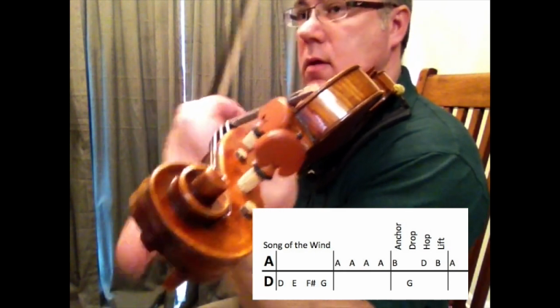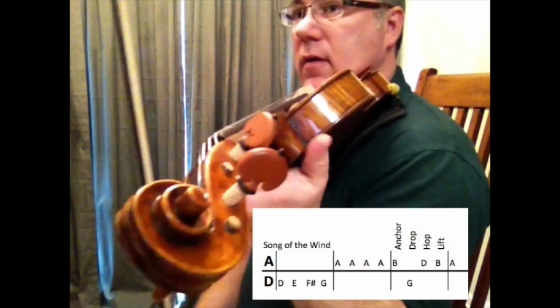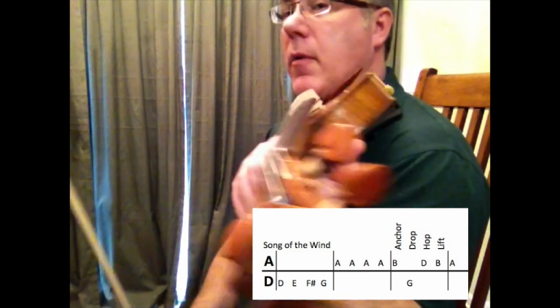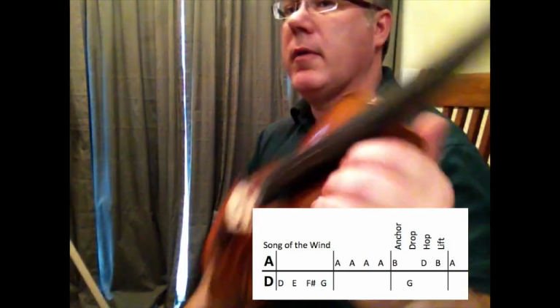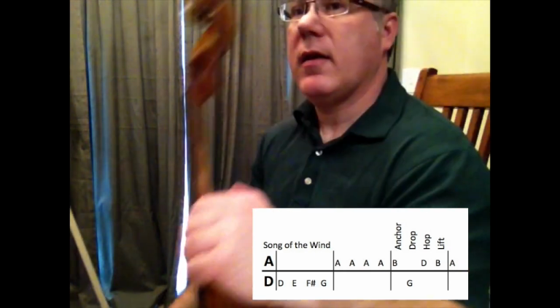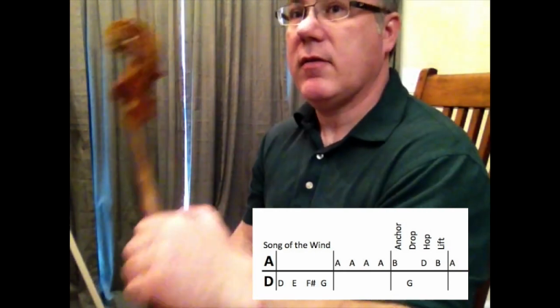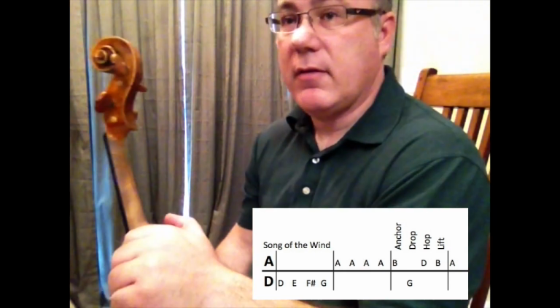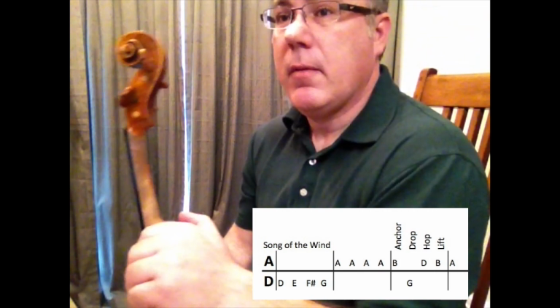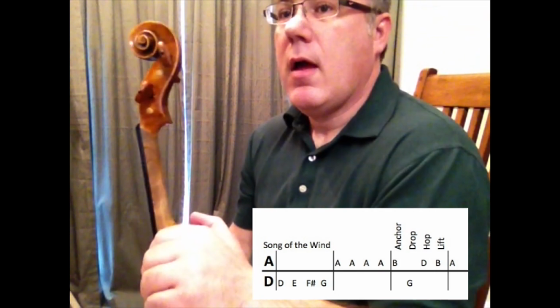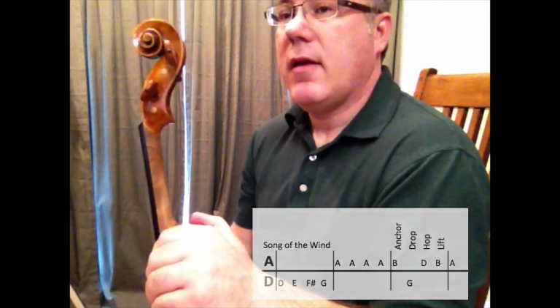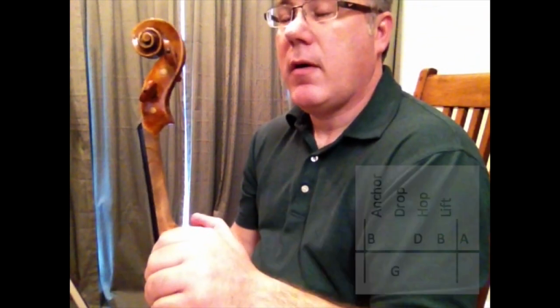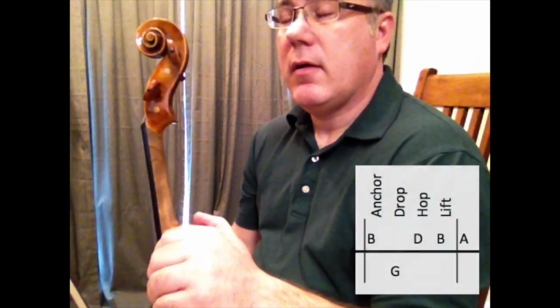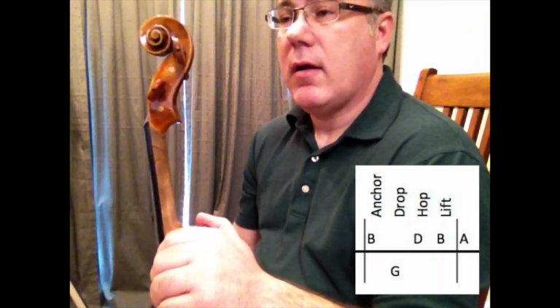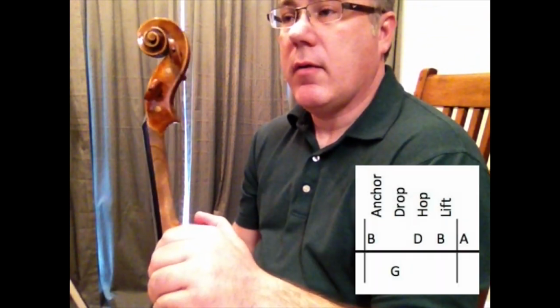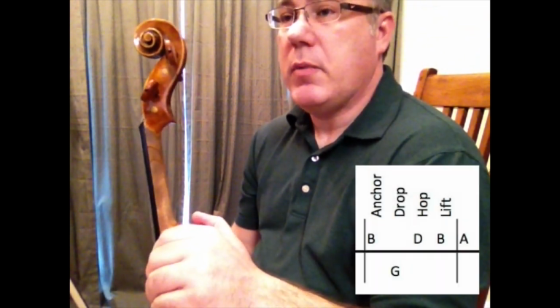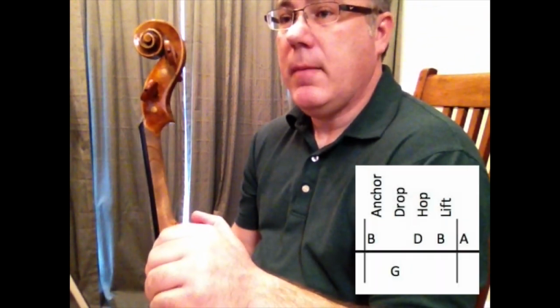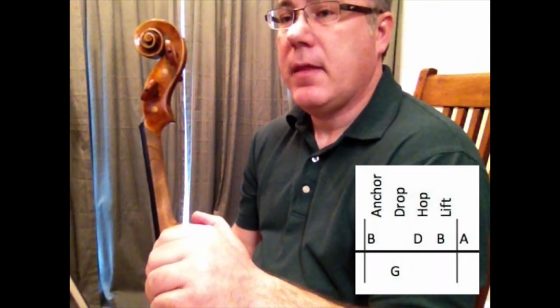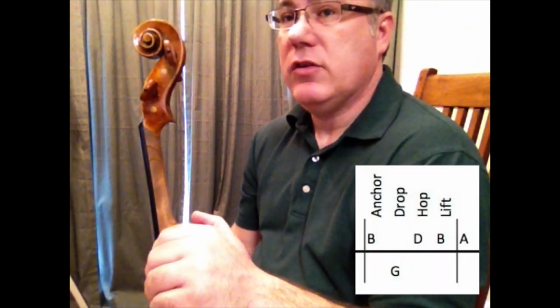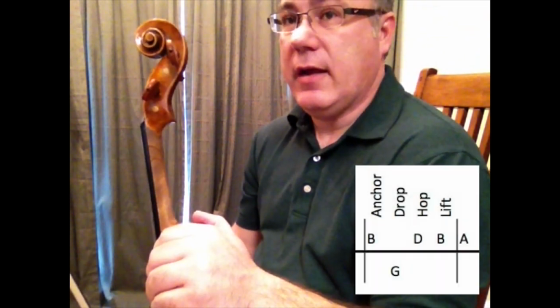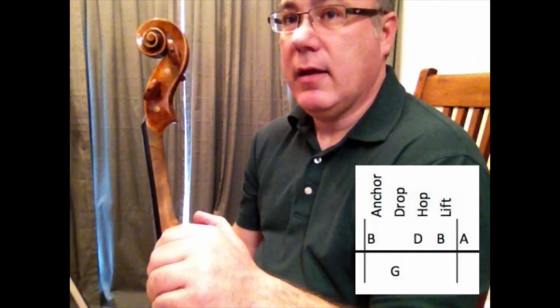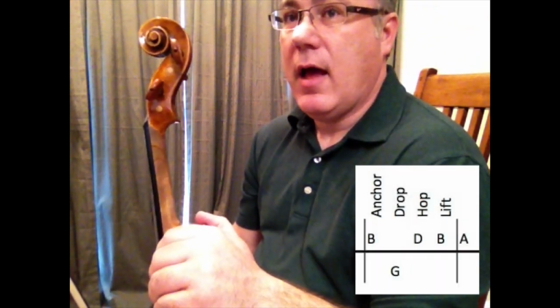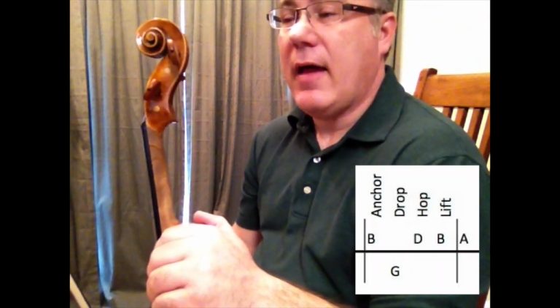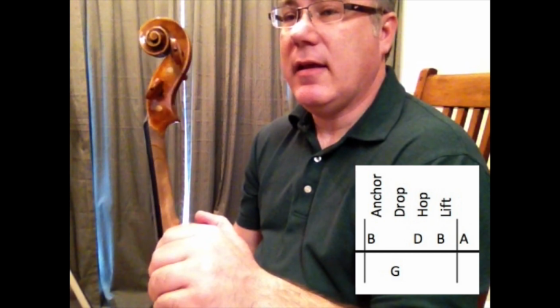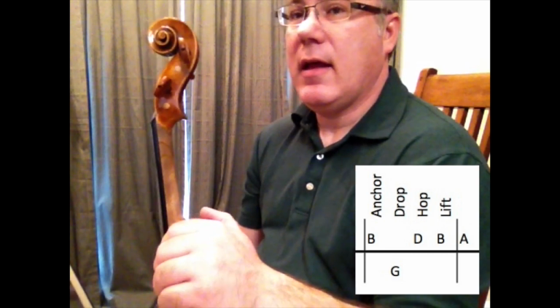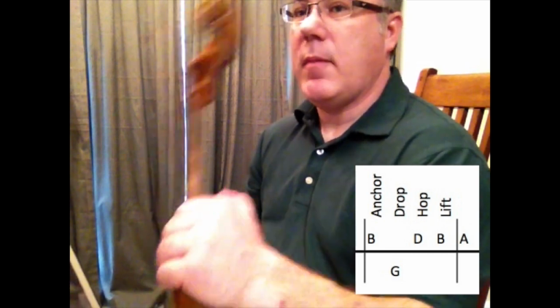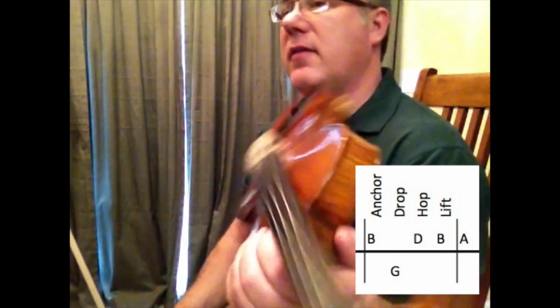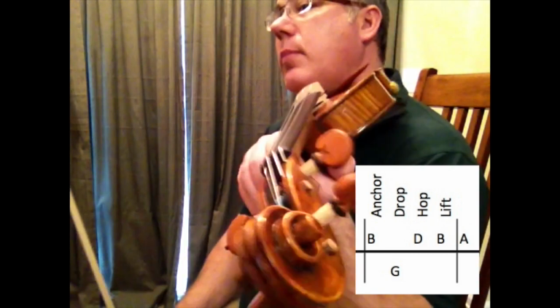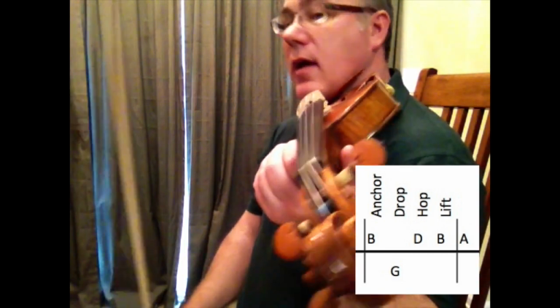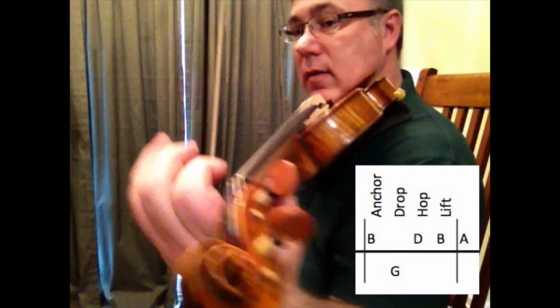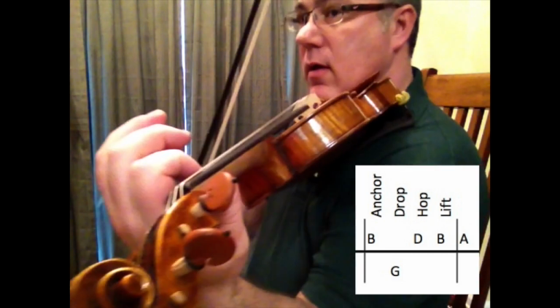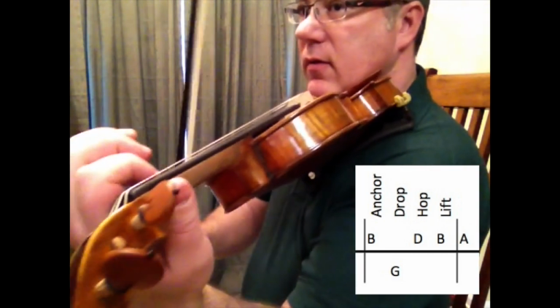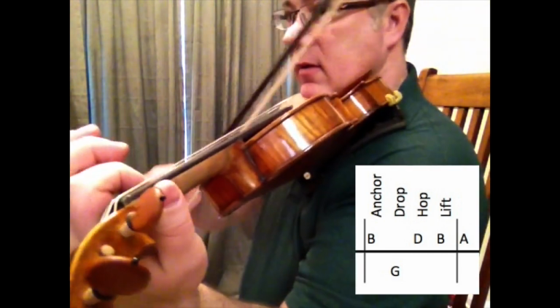So that part at the beginning is fairly simple. The next part goes B, G, high D, and then back to B again. It looks like this.